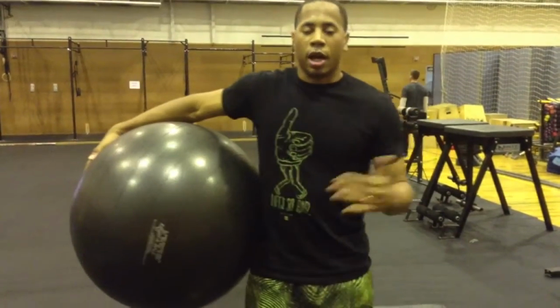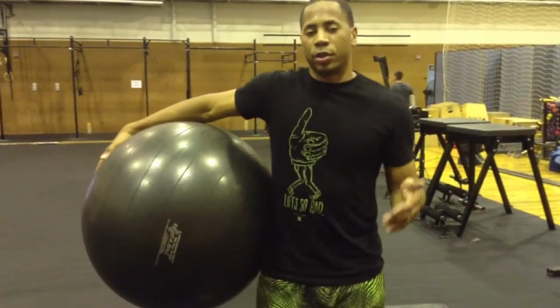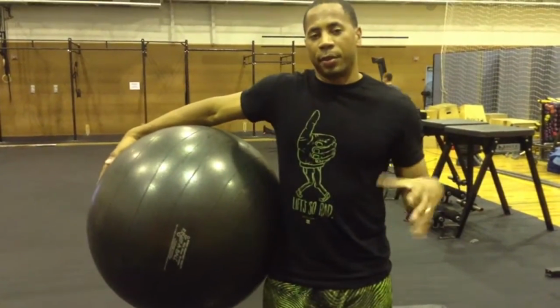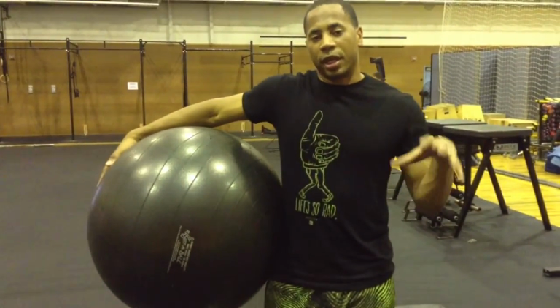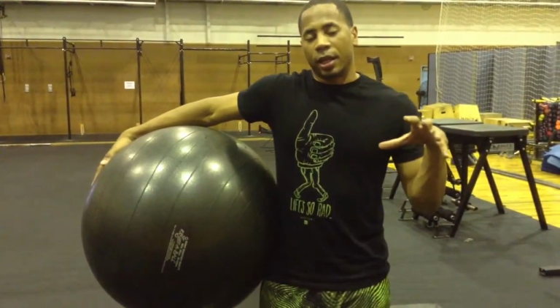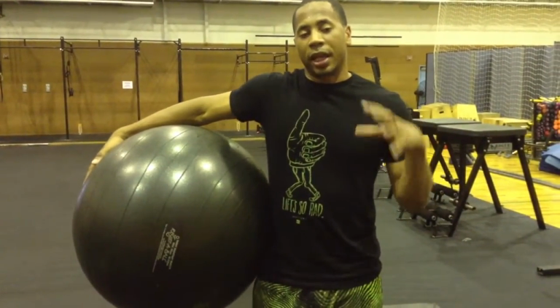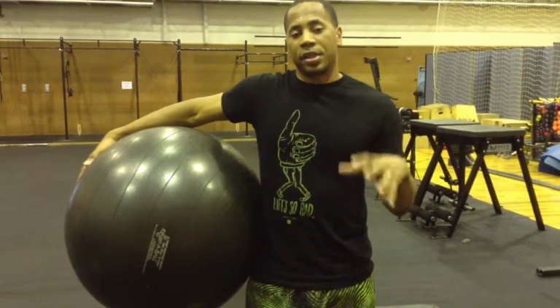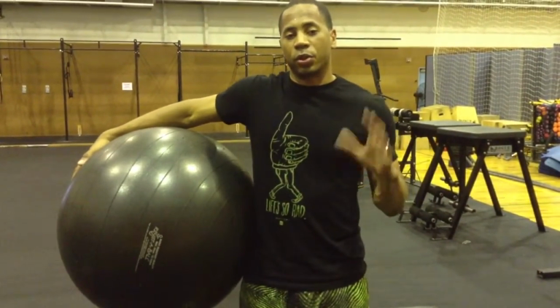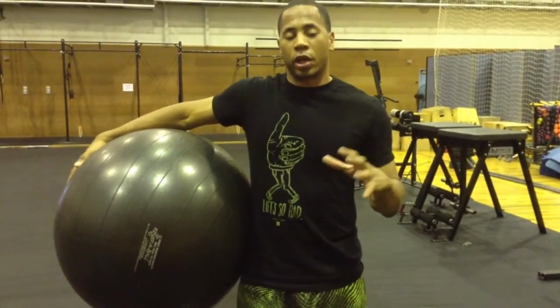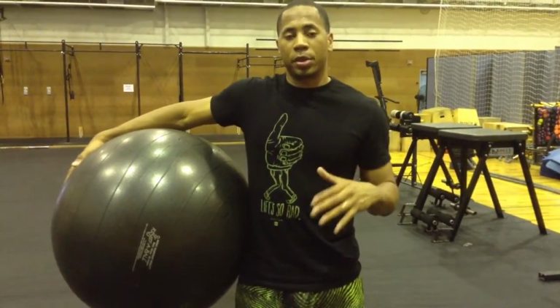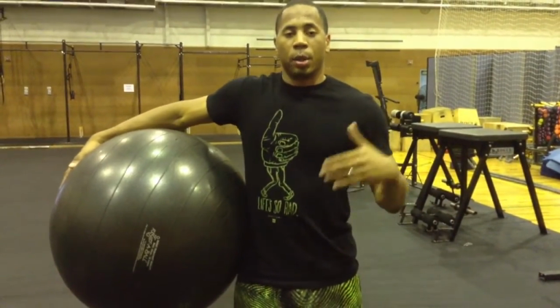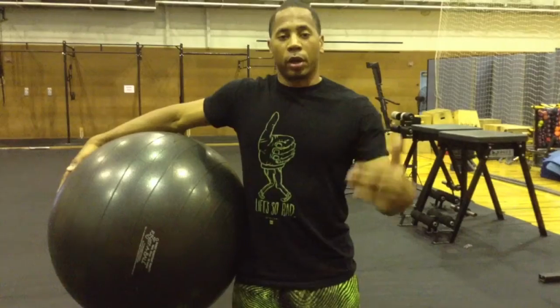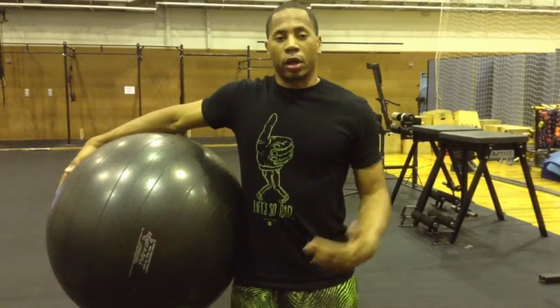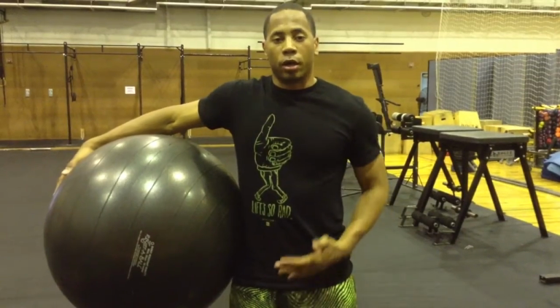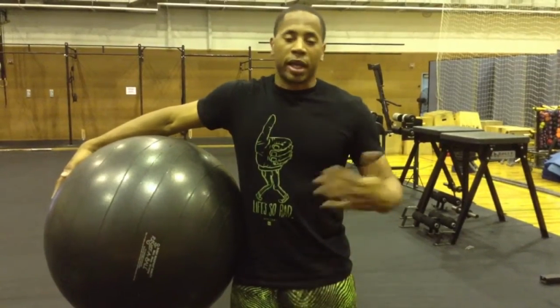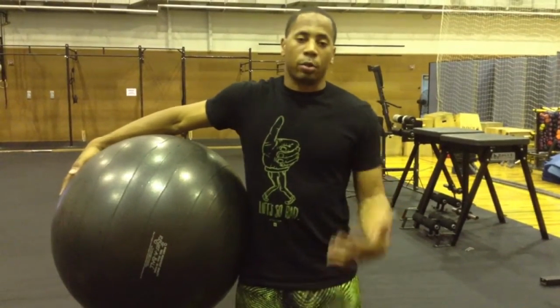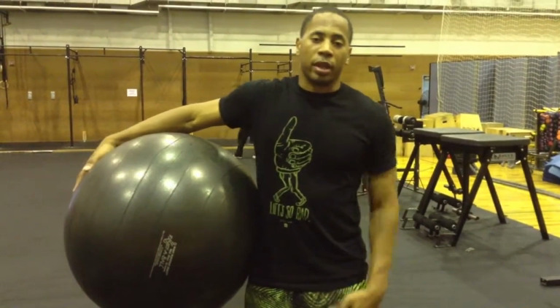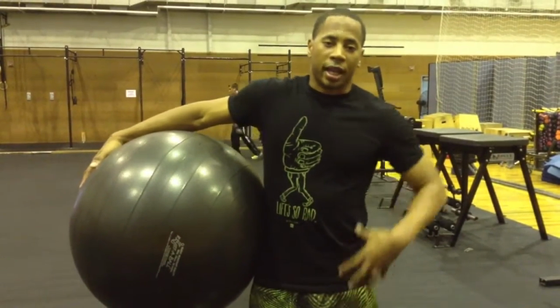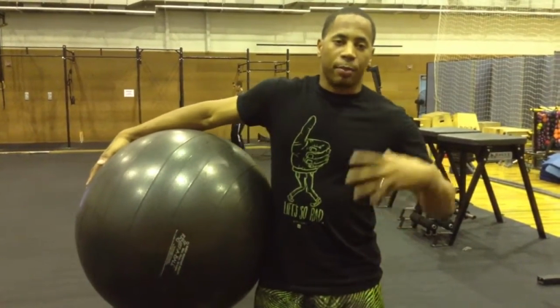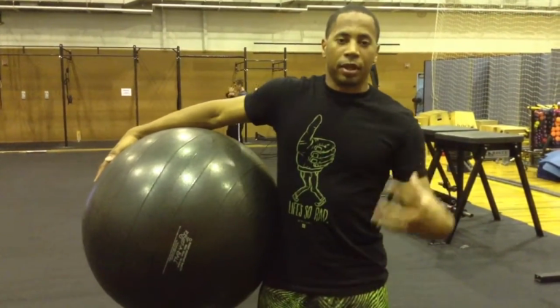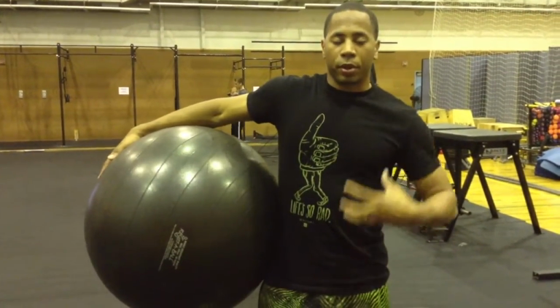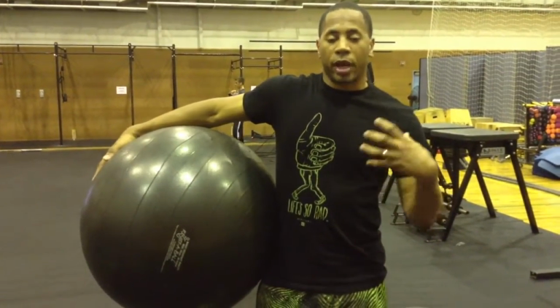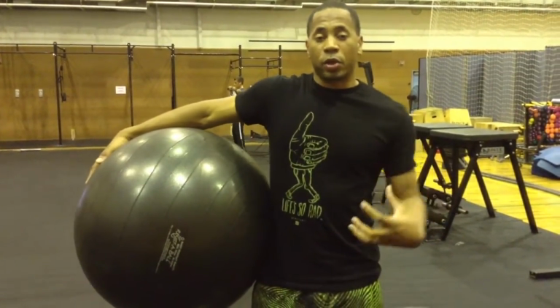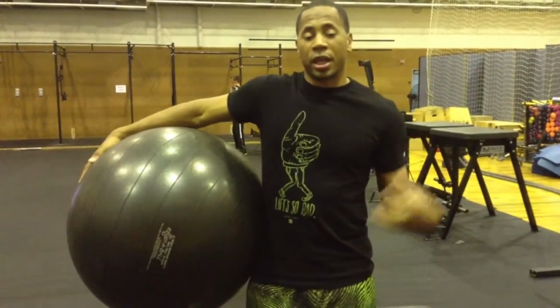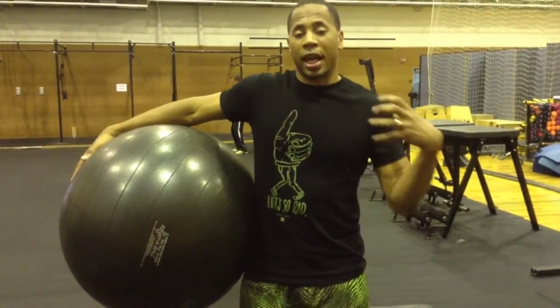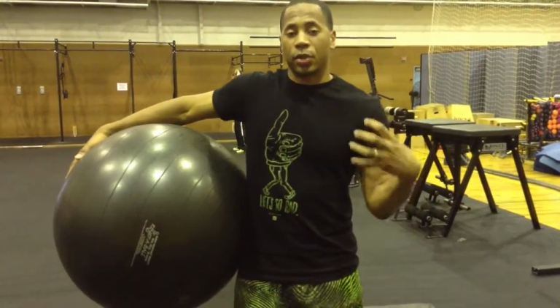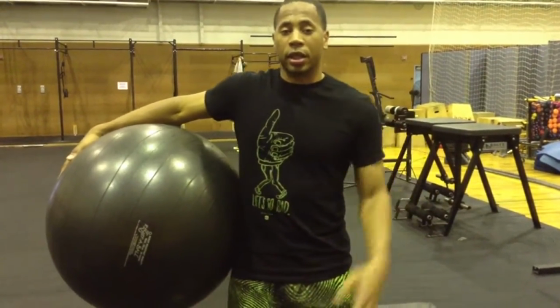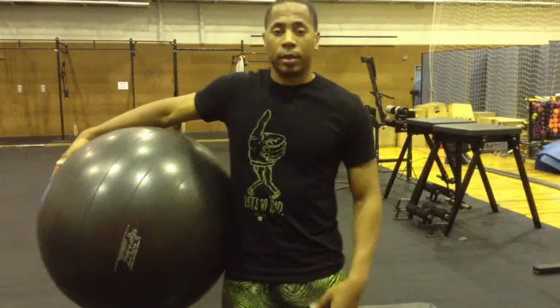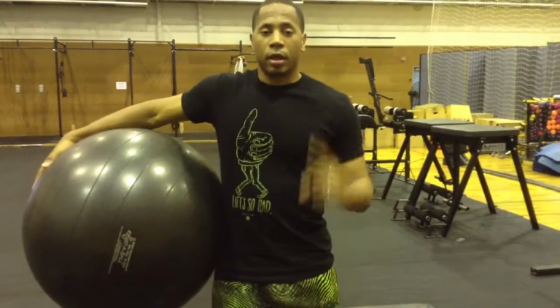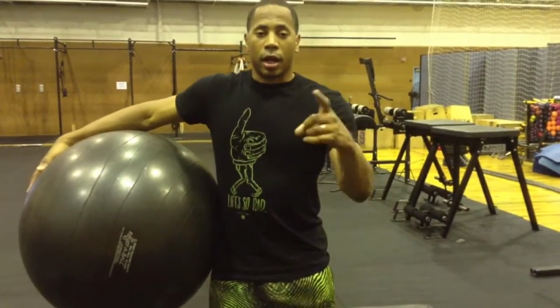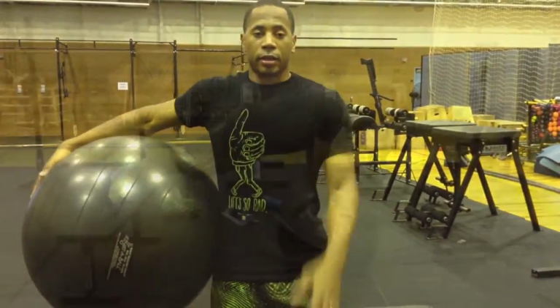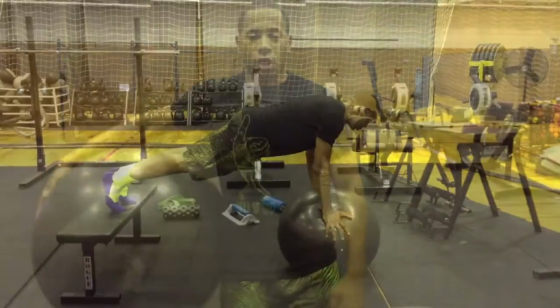I want you to be able to be in a plank position with straight arms, but we're going to work on mechanical movement and kind of building up a little range of motion and strengthening the hip. Alright, let's get started.